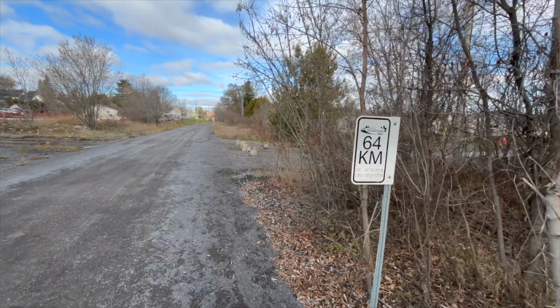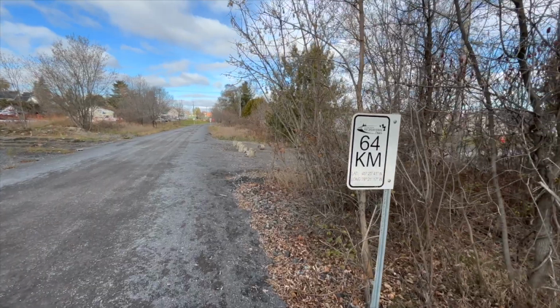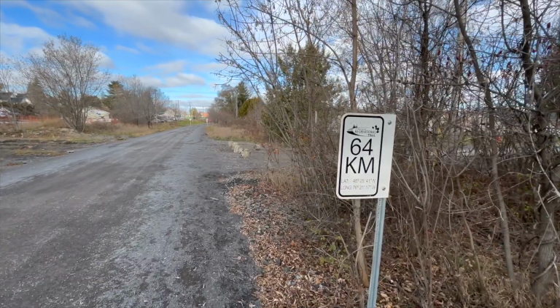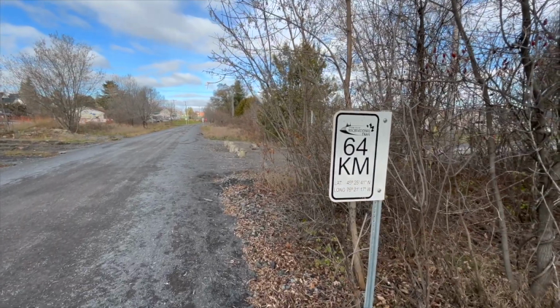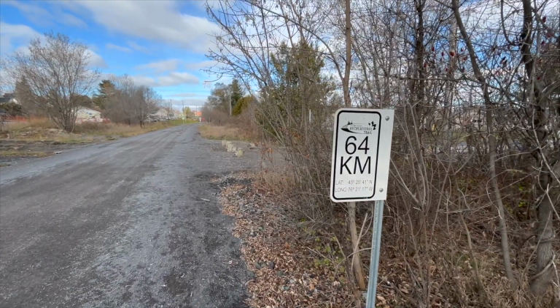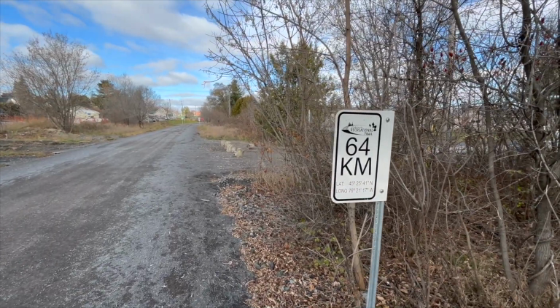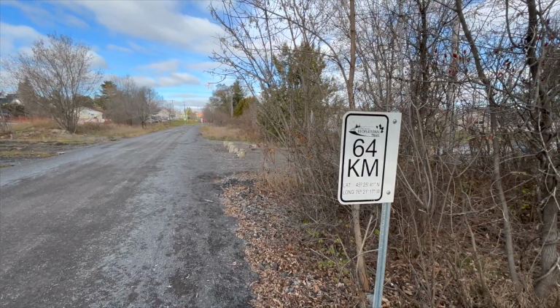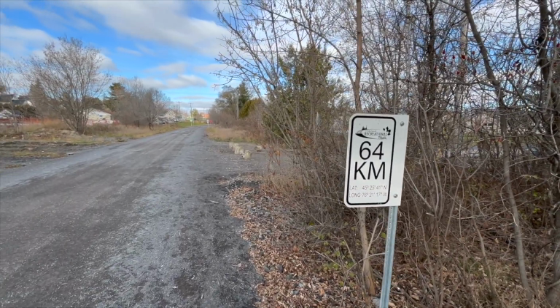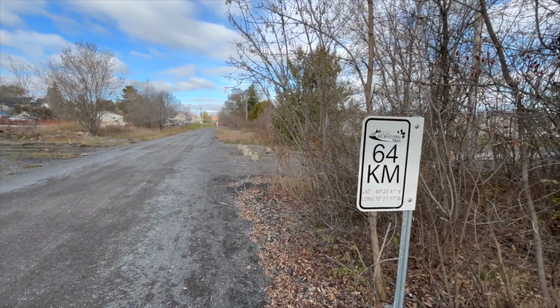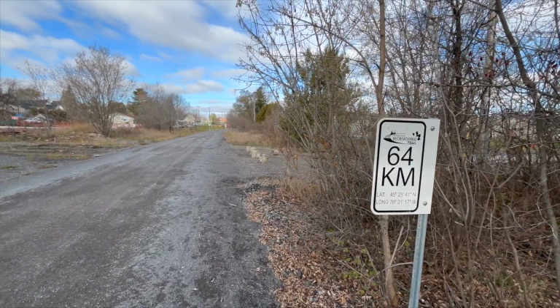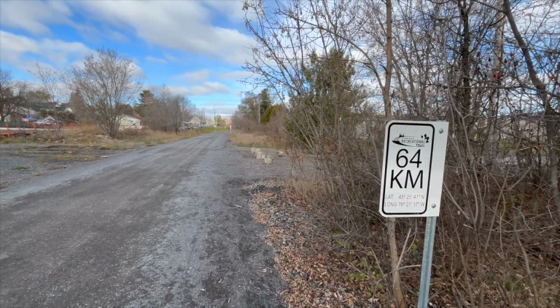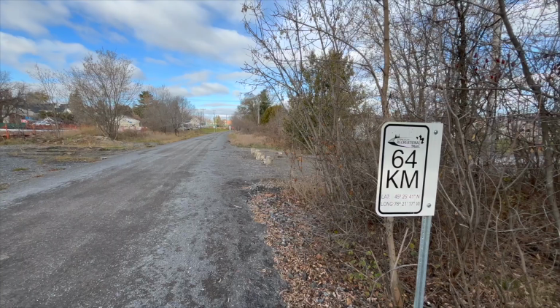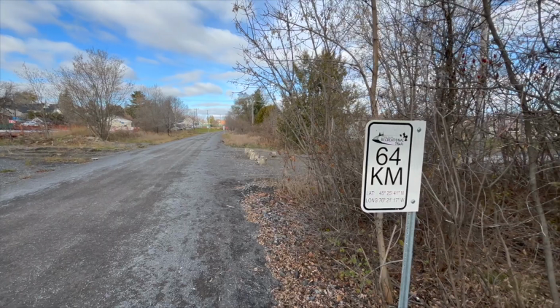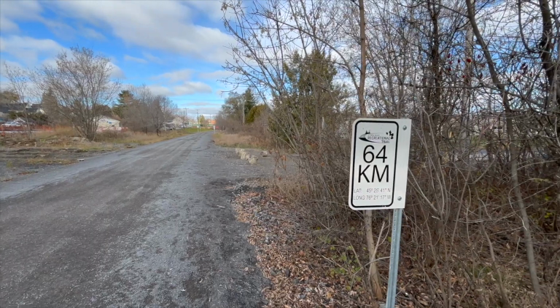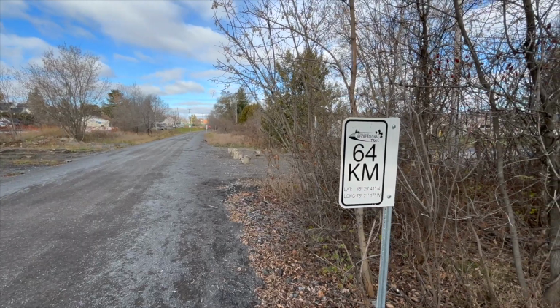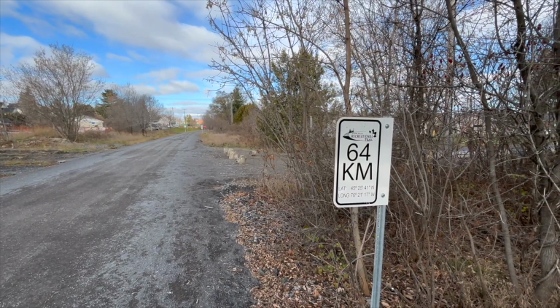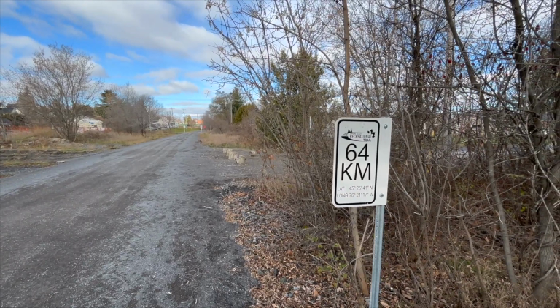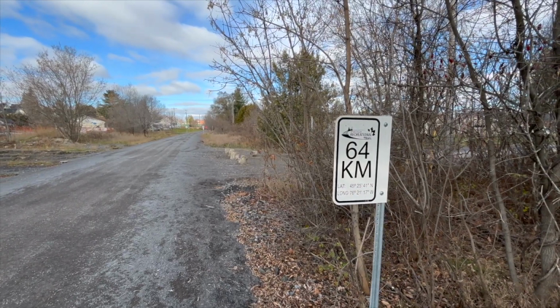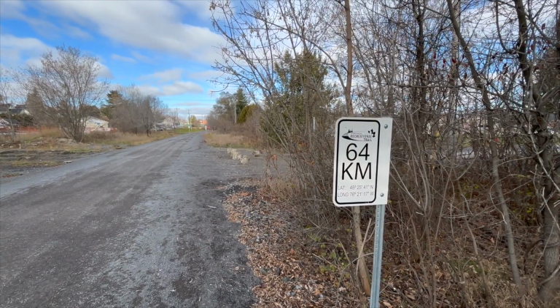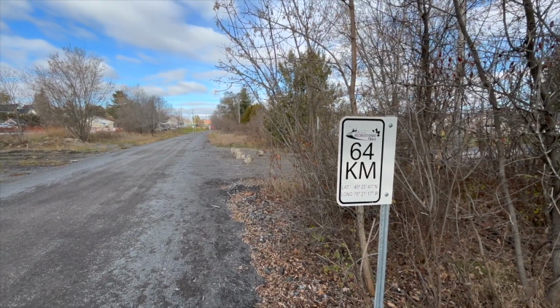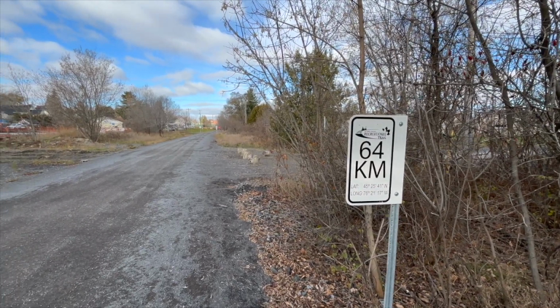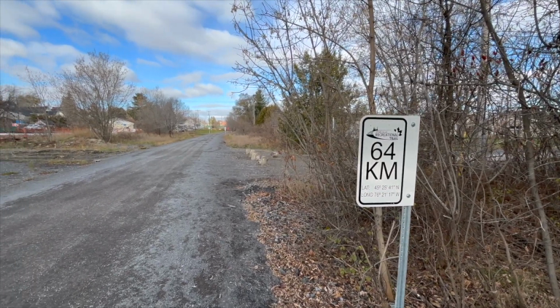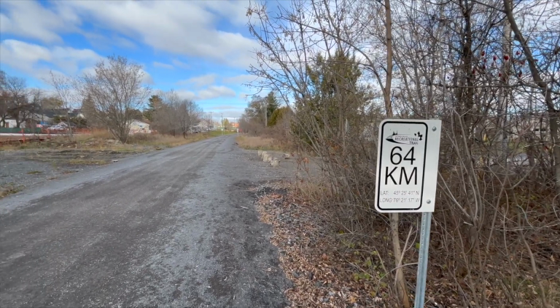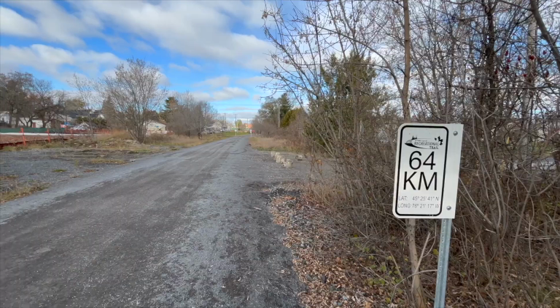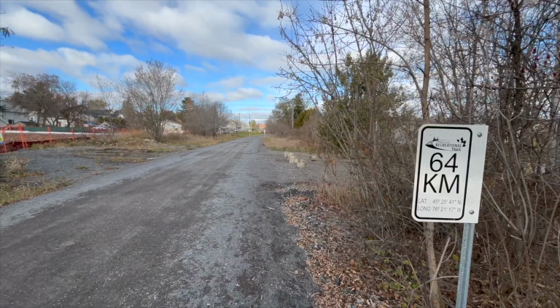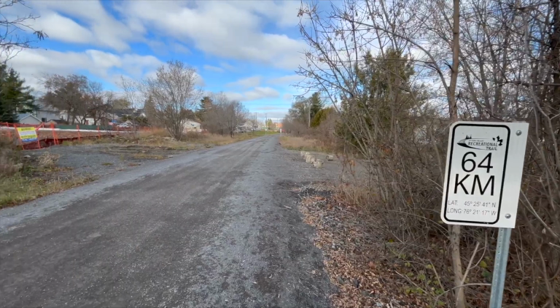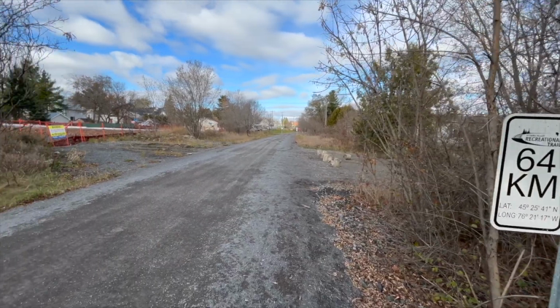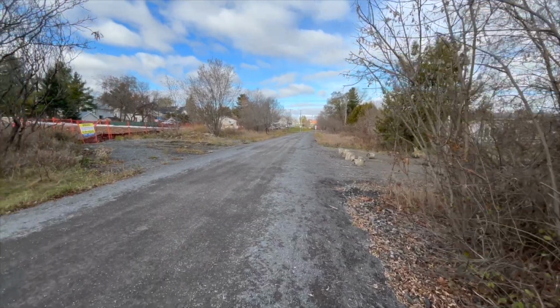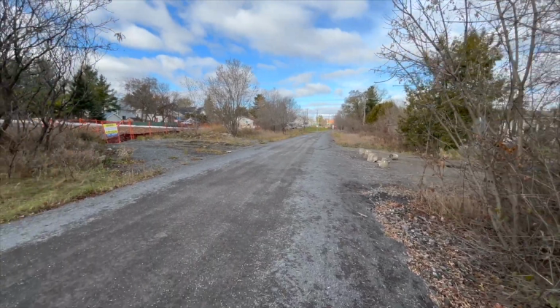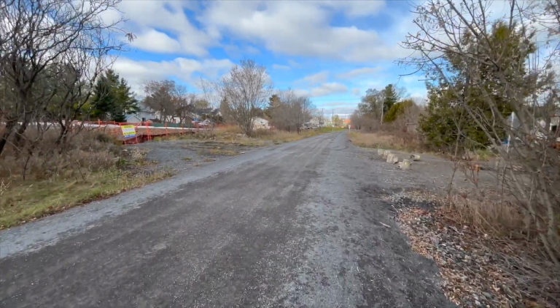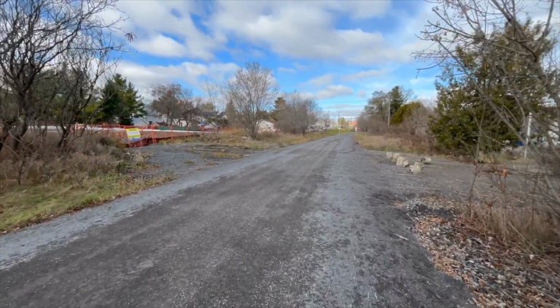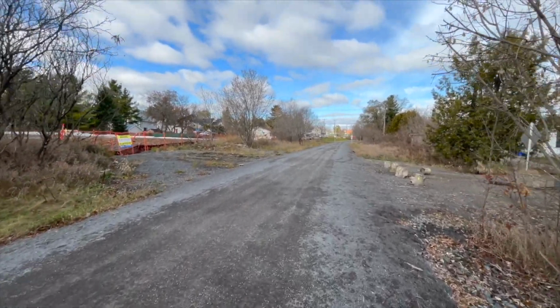Here we are at Kilometer Marker number 64, where we left off last time. This is the first trail marker that I've seen like this on this trail, so maybe we'll see some more as we head on down through Arnprior.